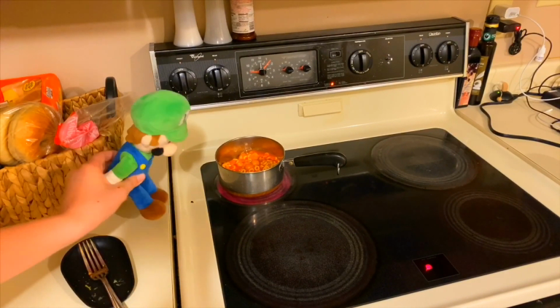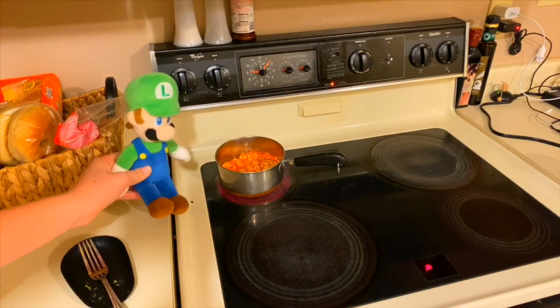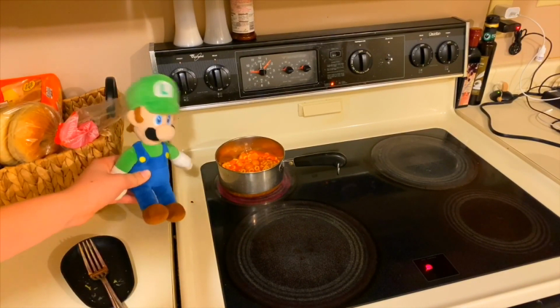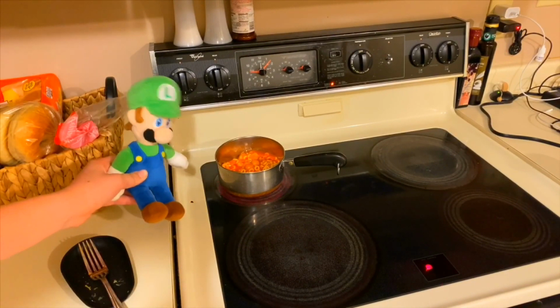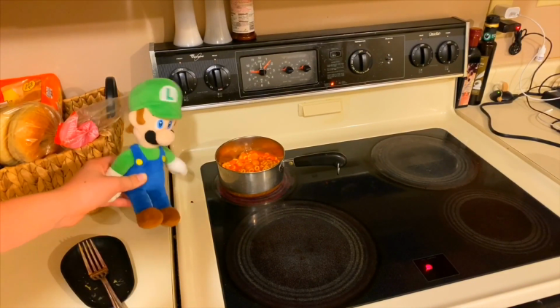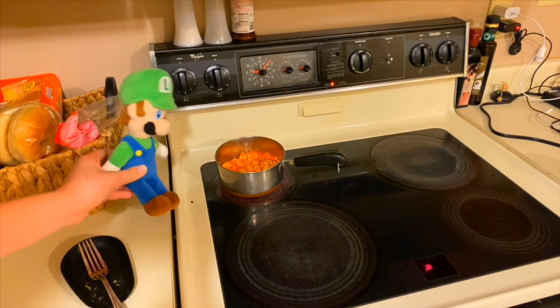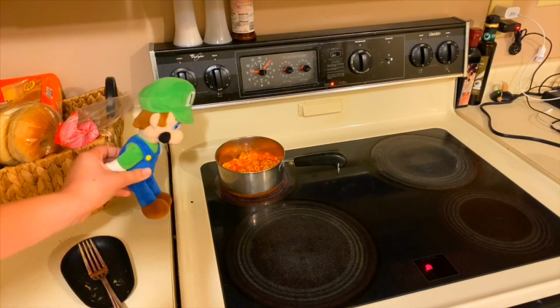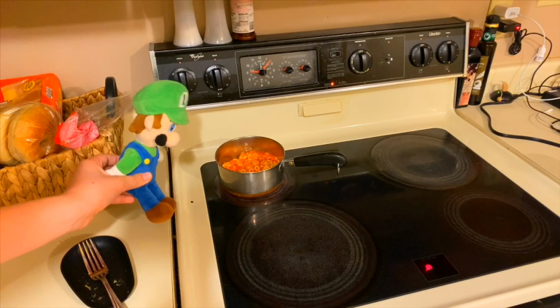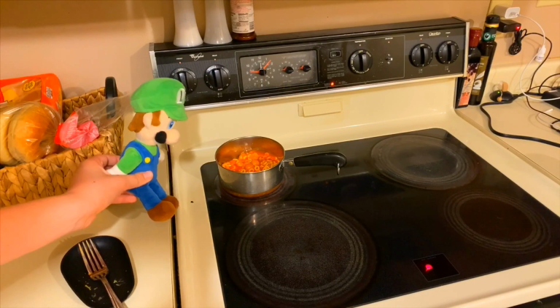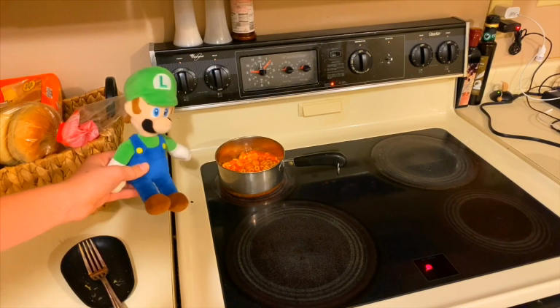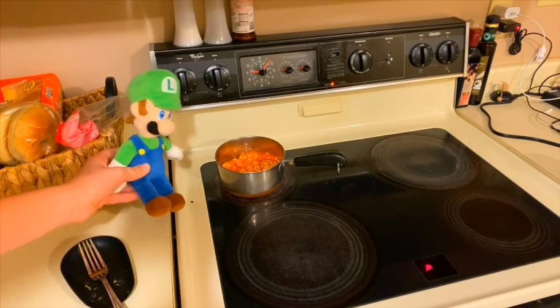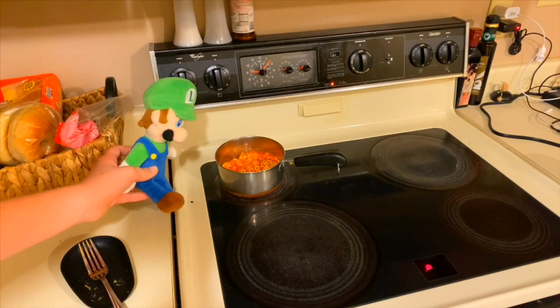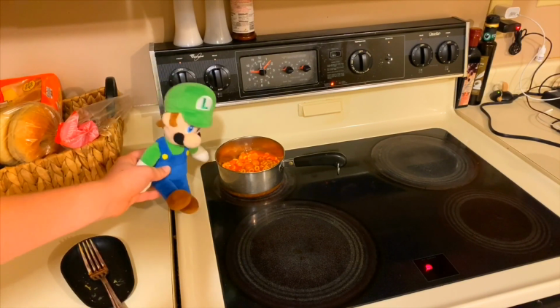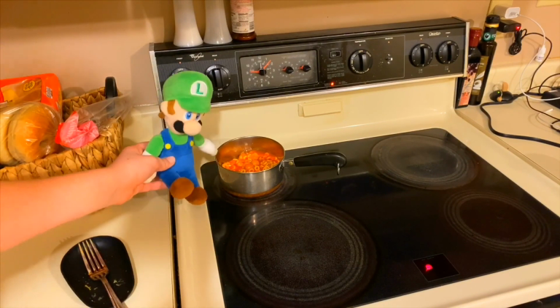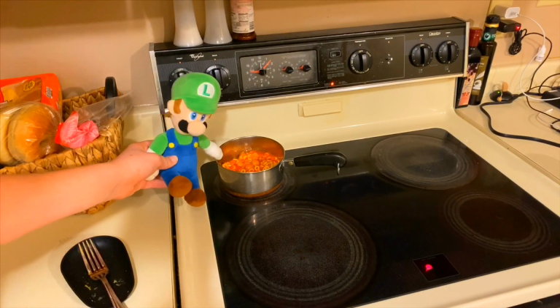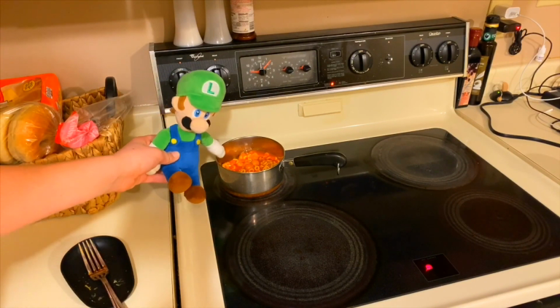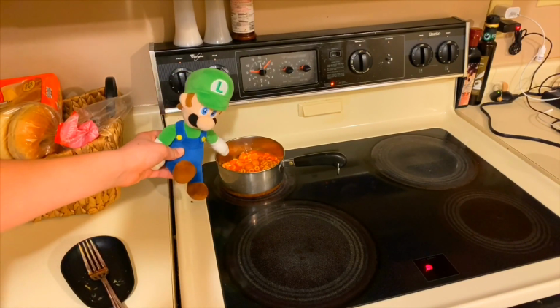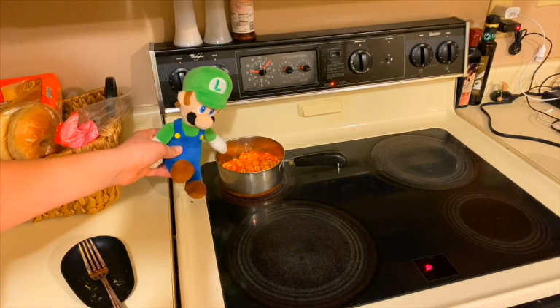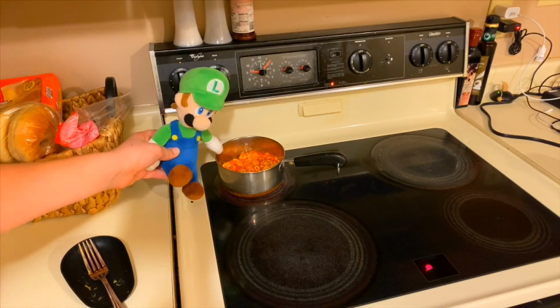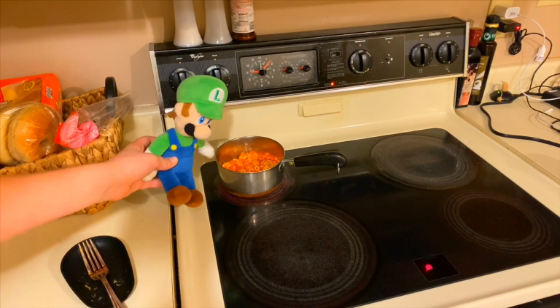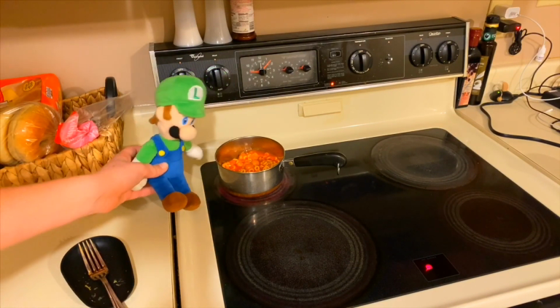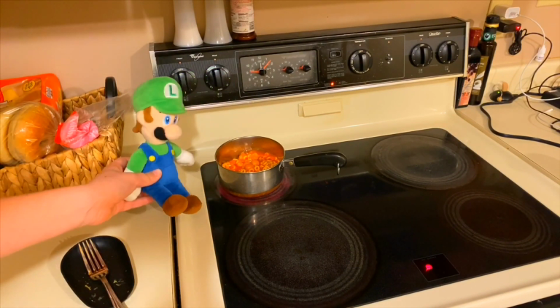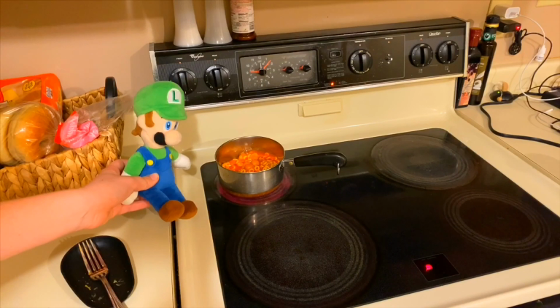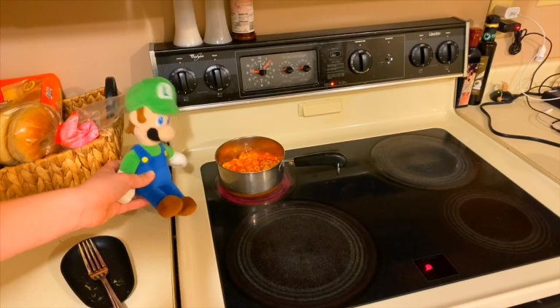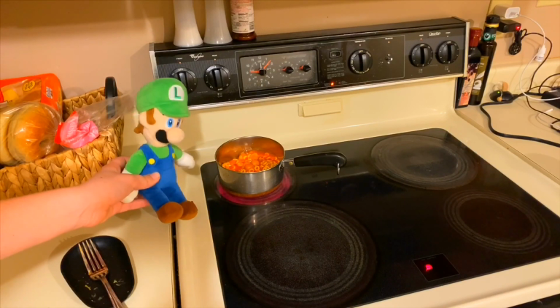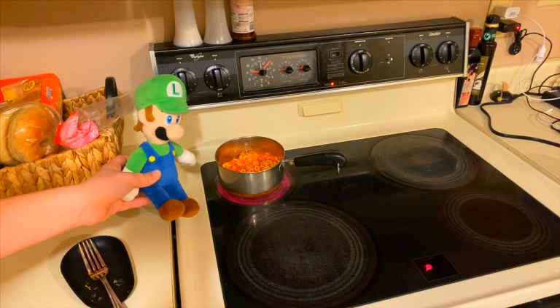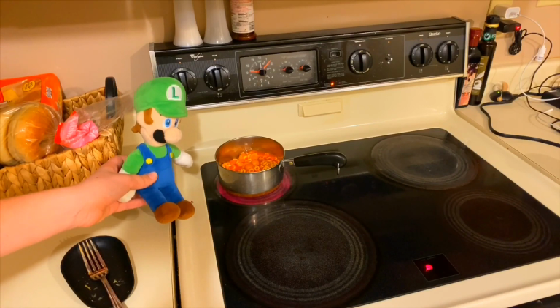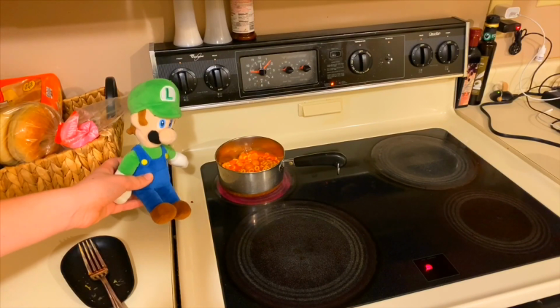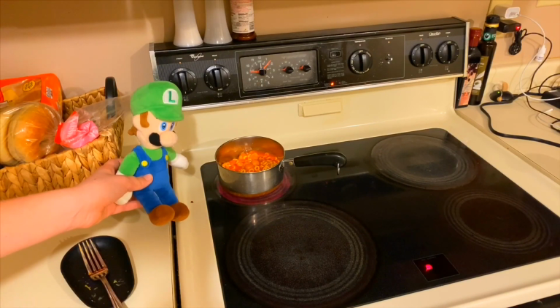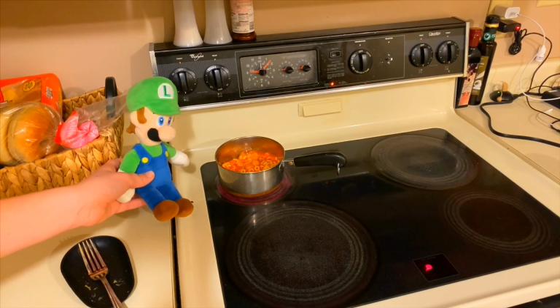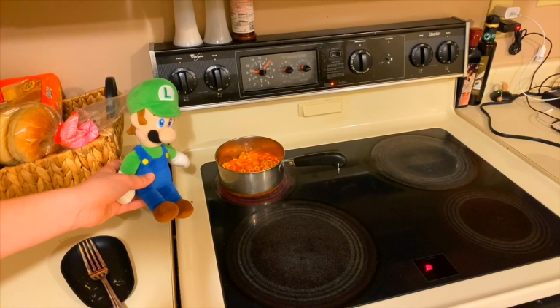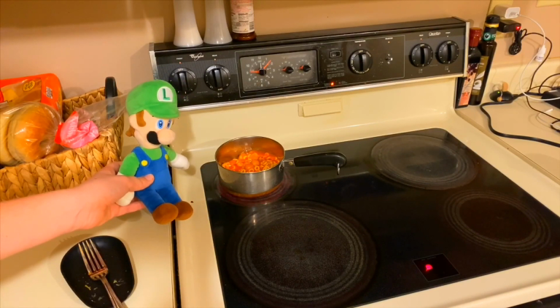I bet I can sneak a little taste while it's still cooking, right? Luigi? Yeah, Mario? You better not be touching those Spaghetti-Os — you have to wait until they're ready.